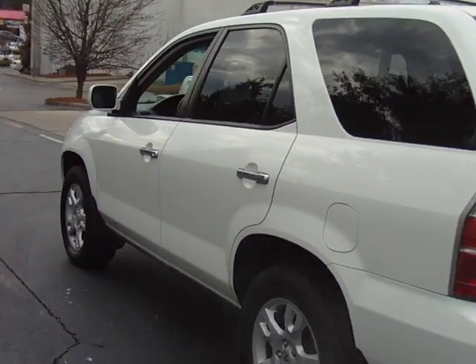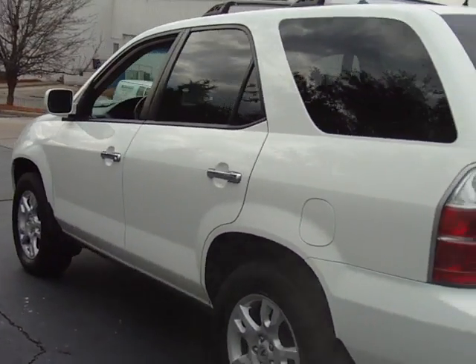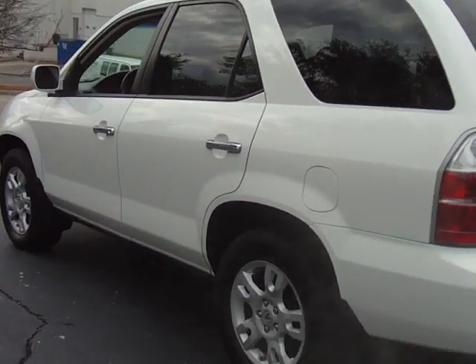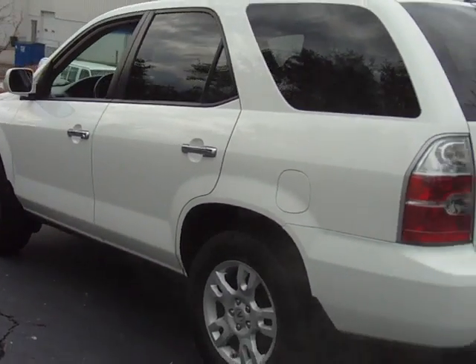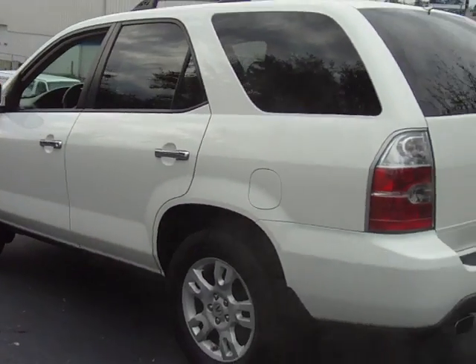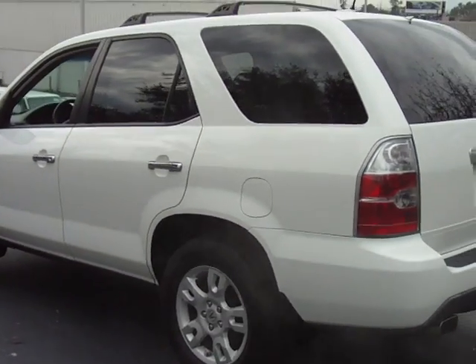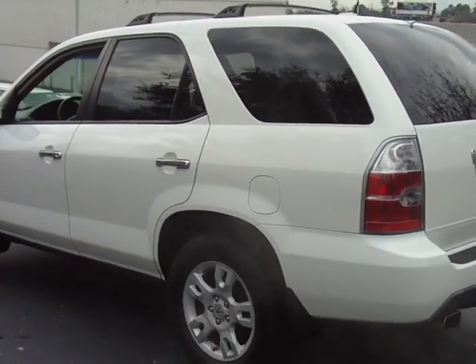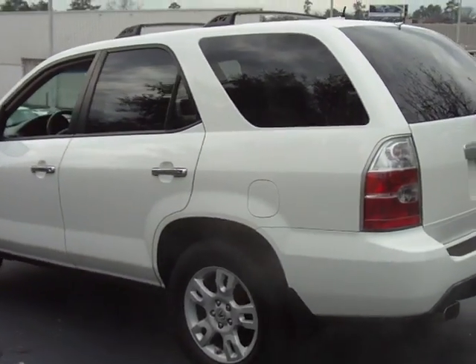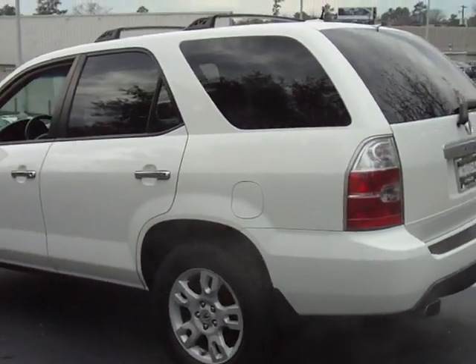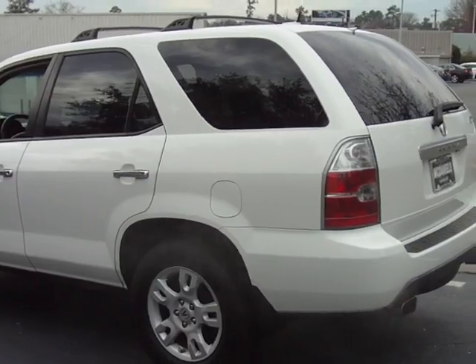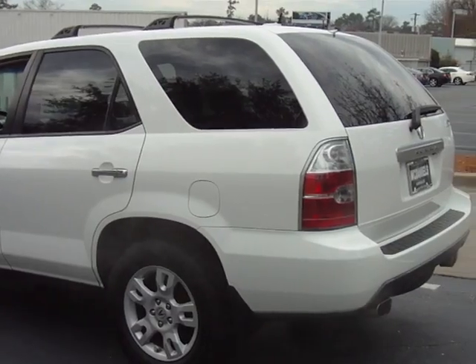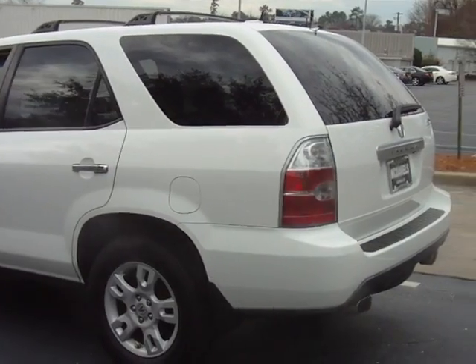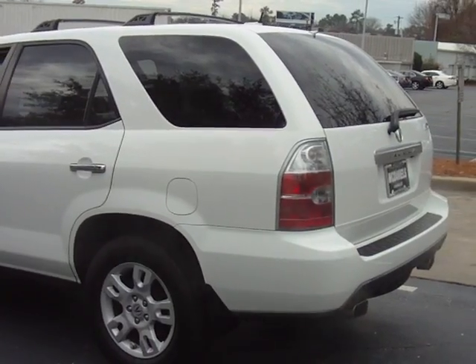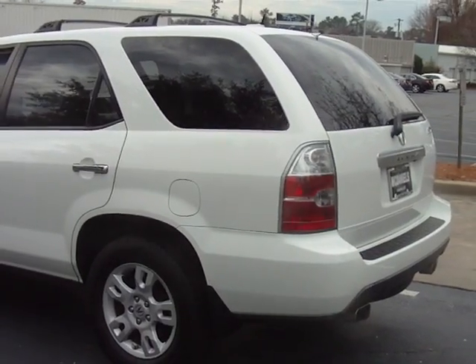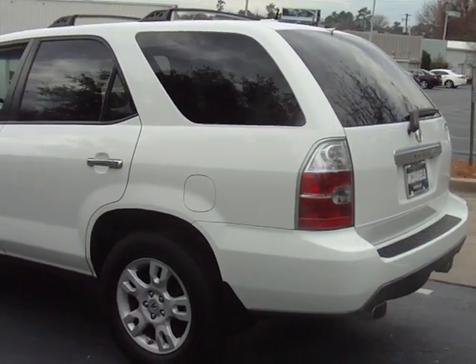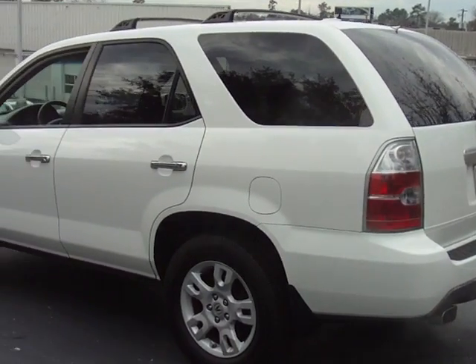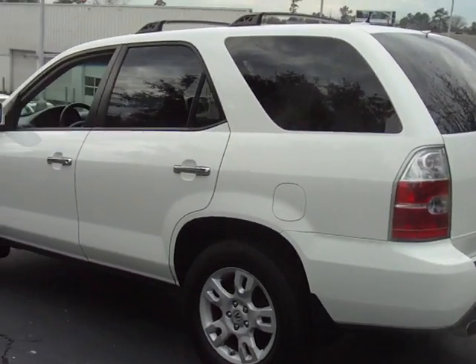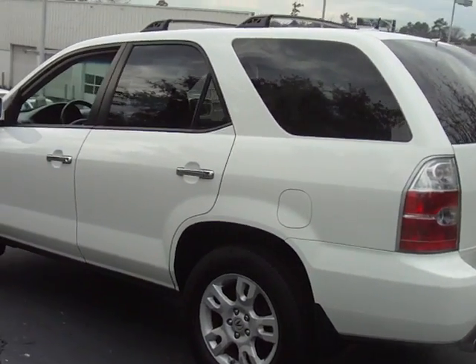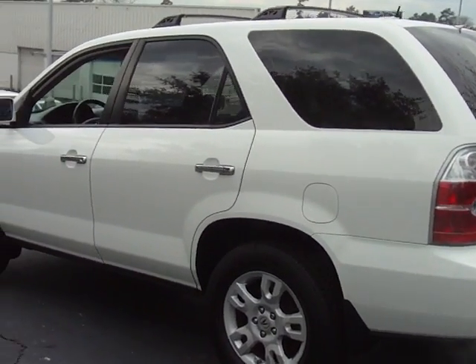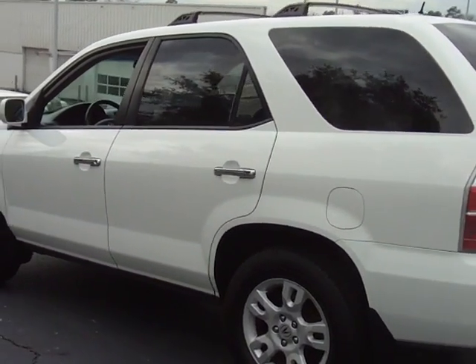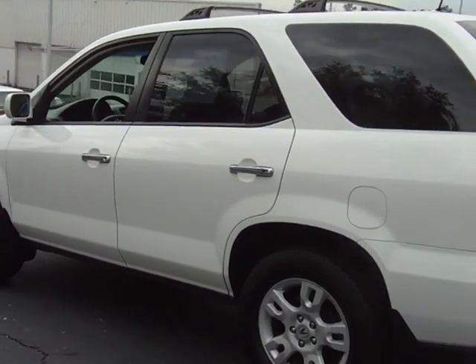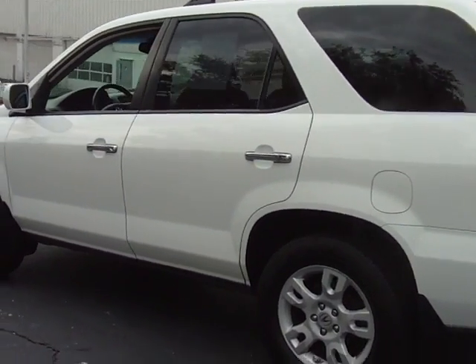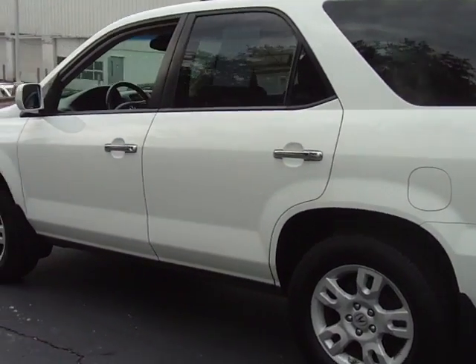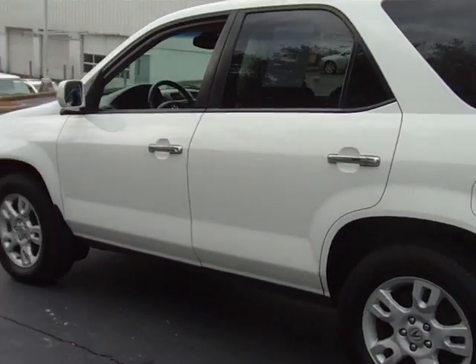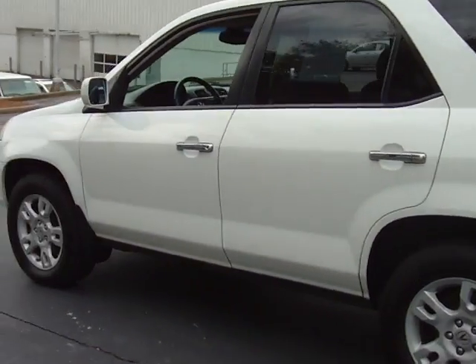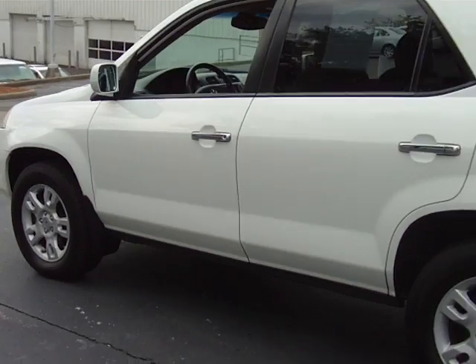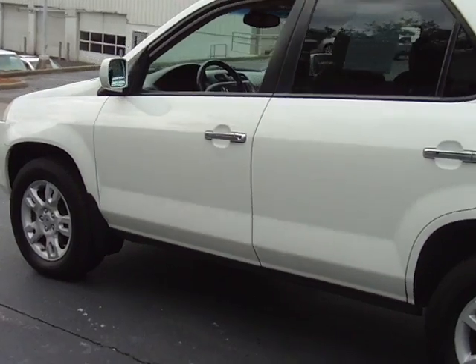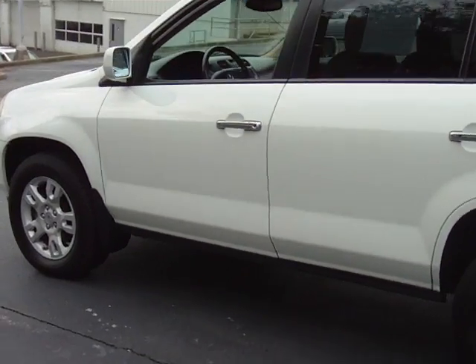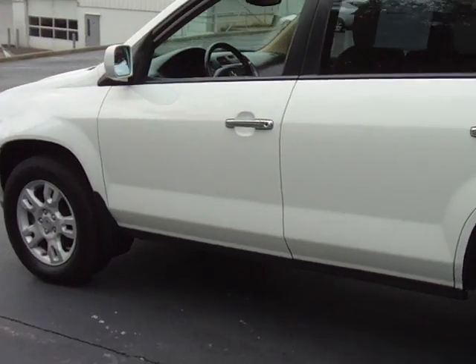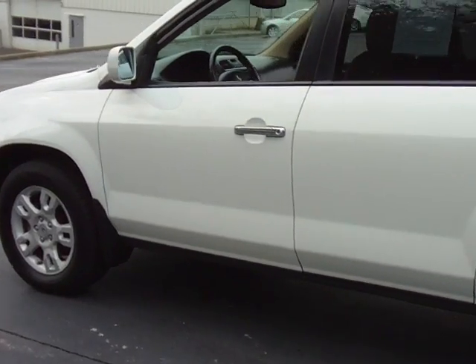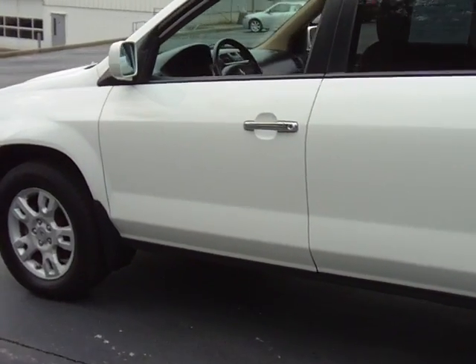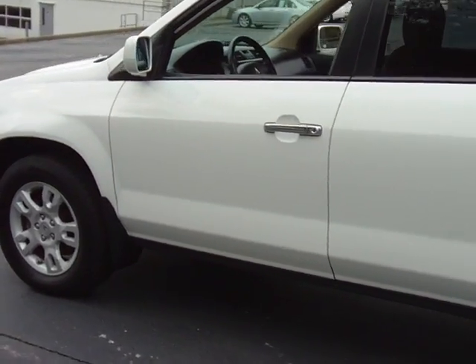Yes, we had it in 2006. Come on in today and let me pair your cell phone so you can make and receive phone calls wirelessly through the car.